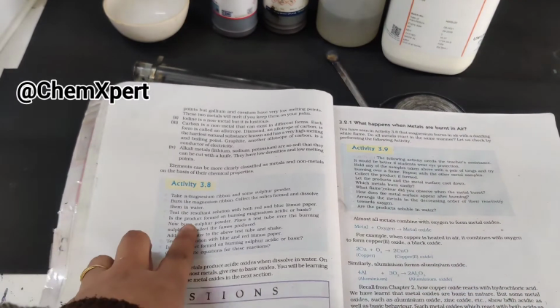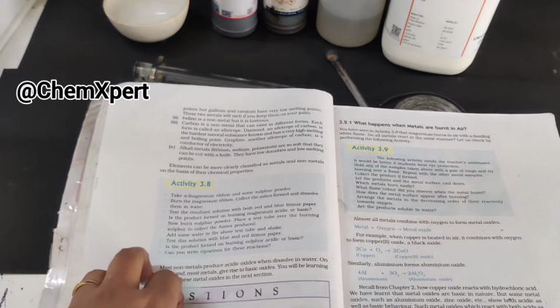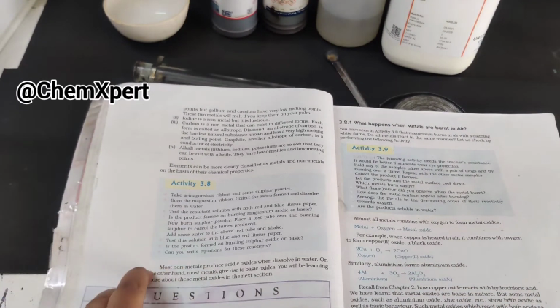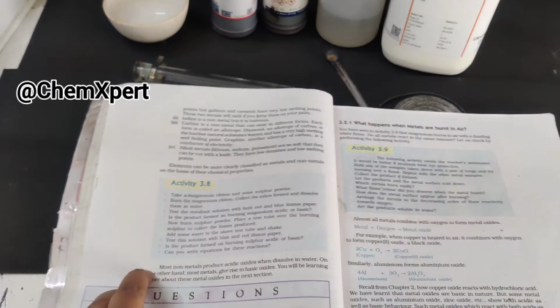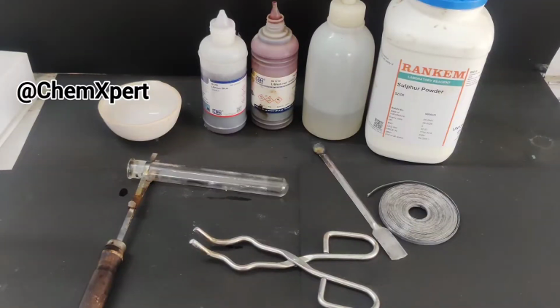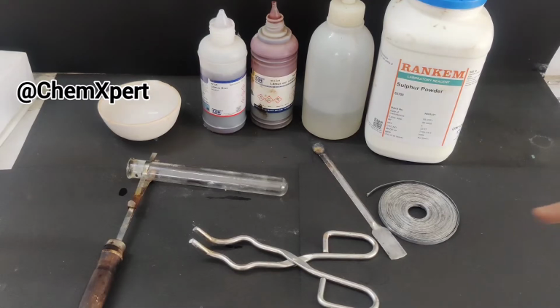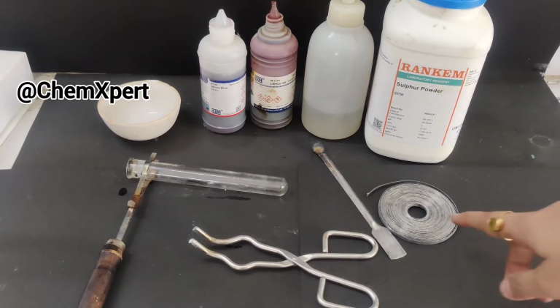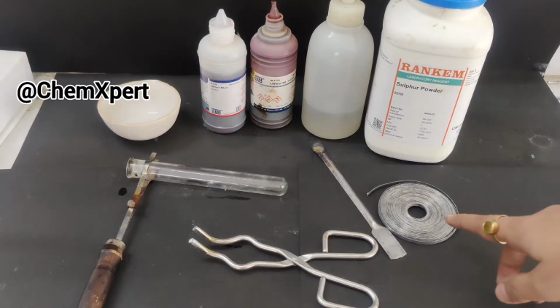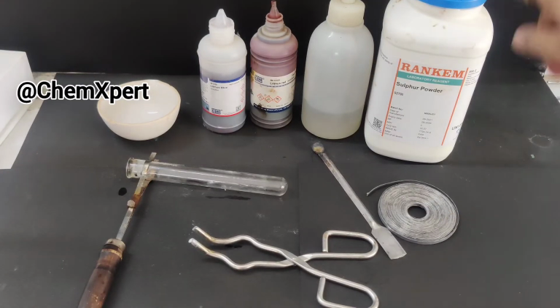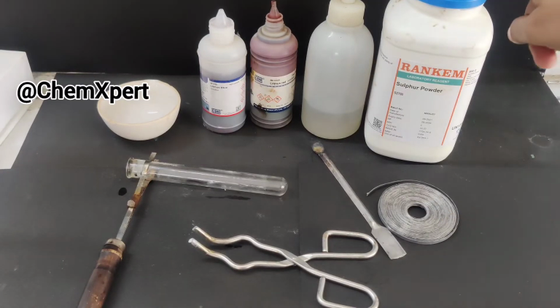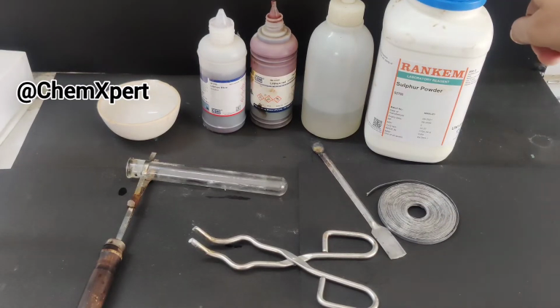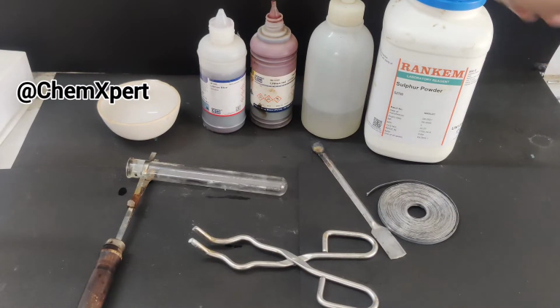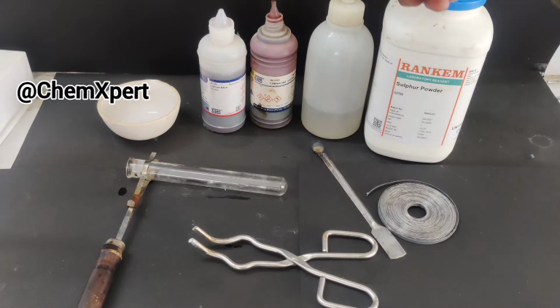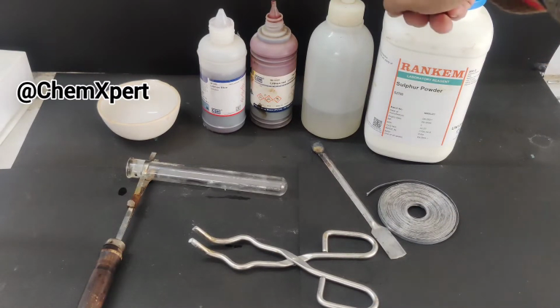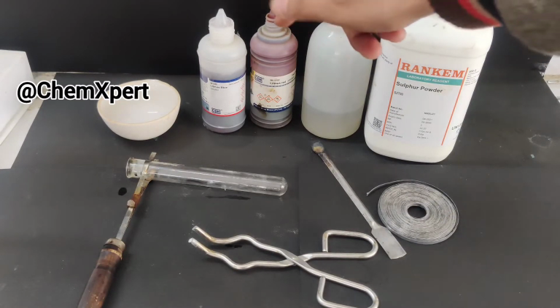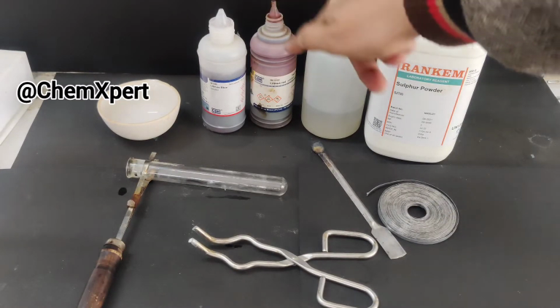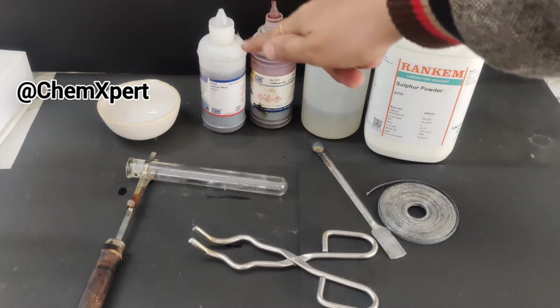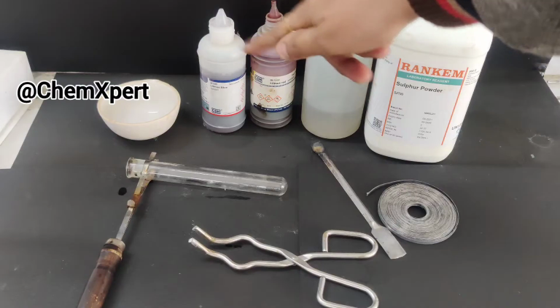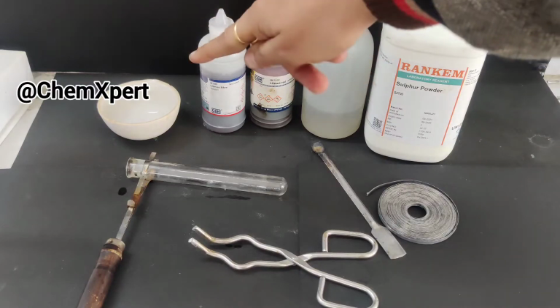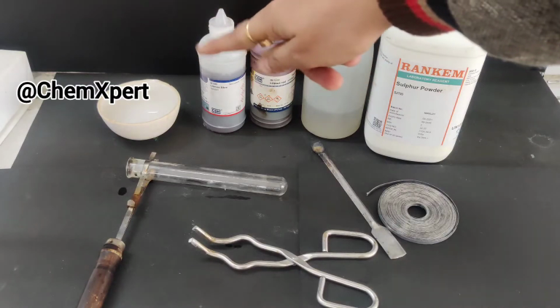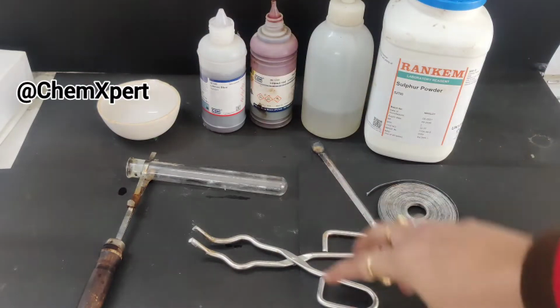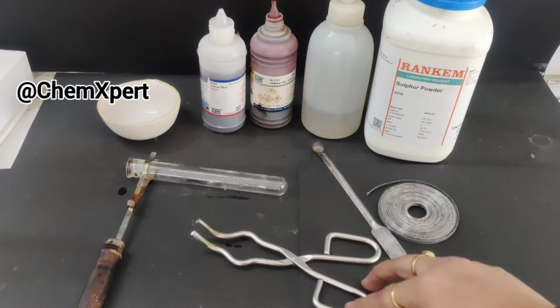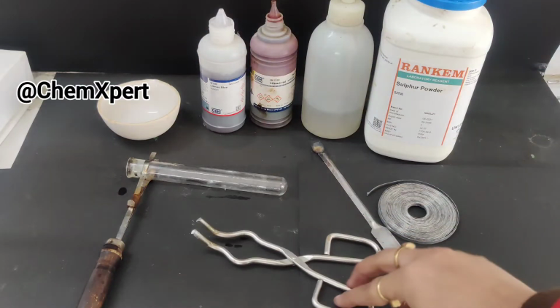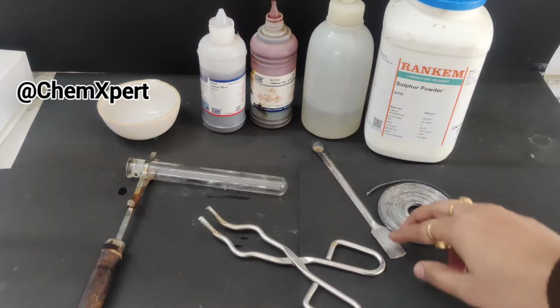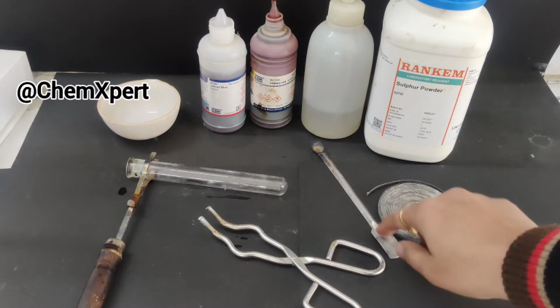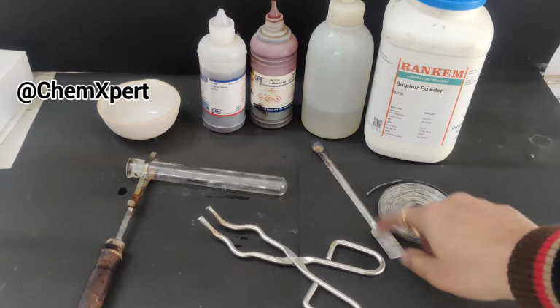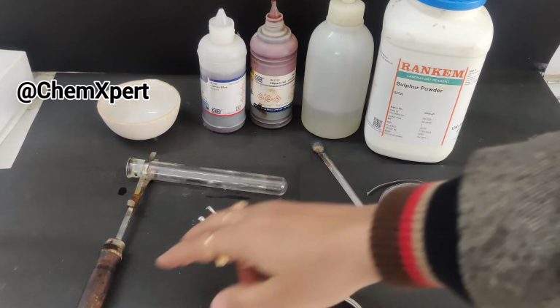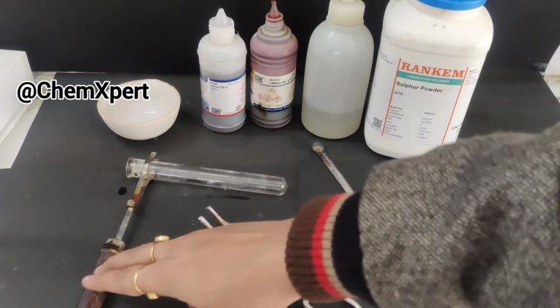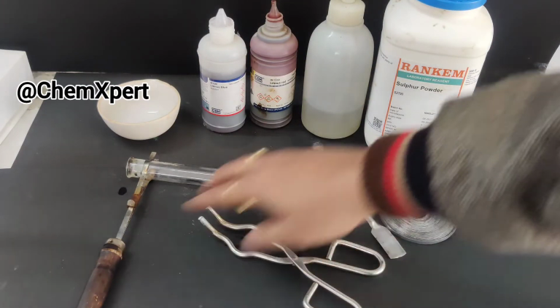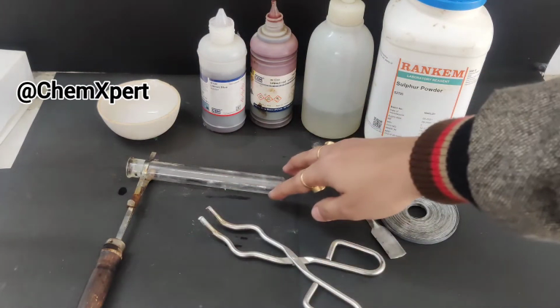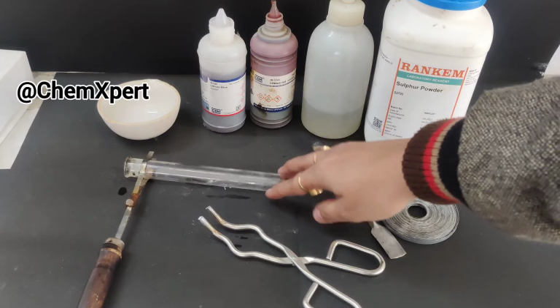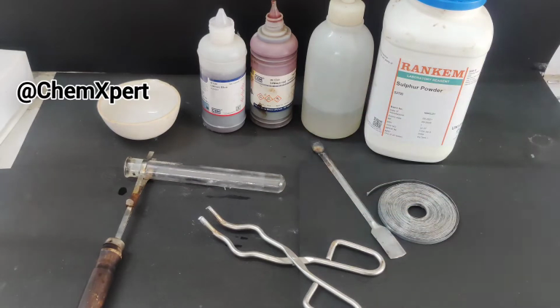For this we require magnesium ribbon, sulphur powder, water, blue and red litmus, a china dish, a pair of tongs, a spatula, and a holder fitted with a test tube.